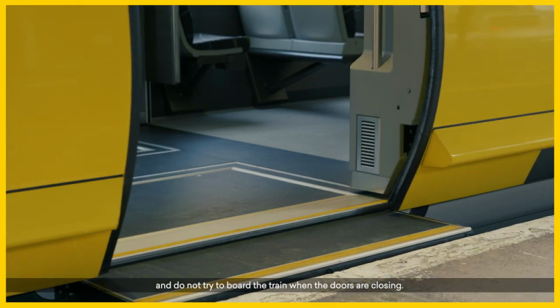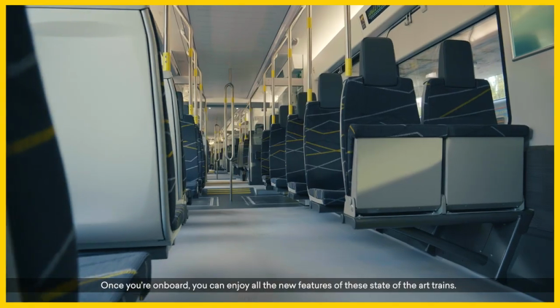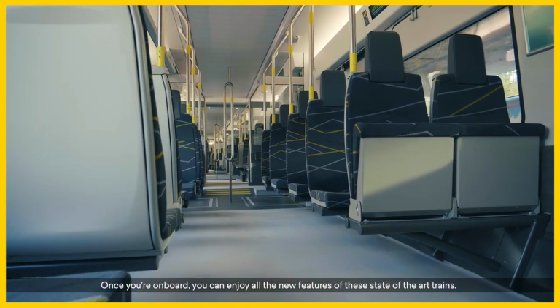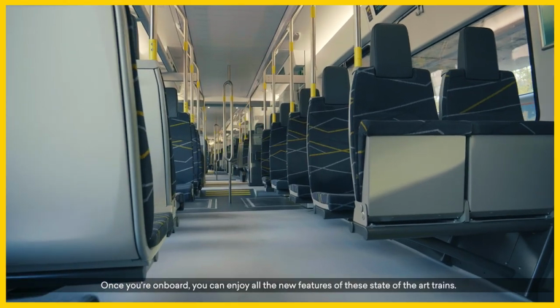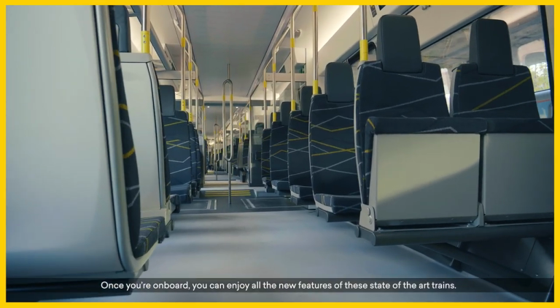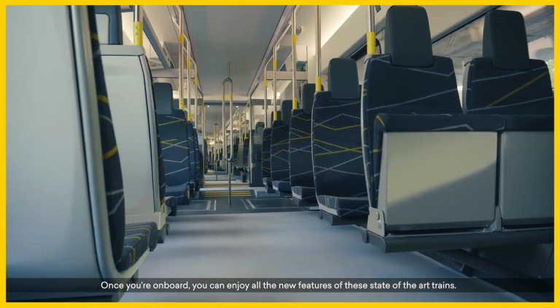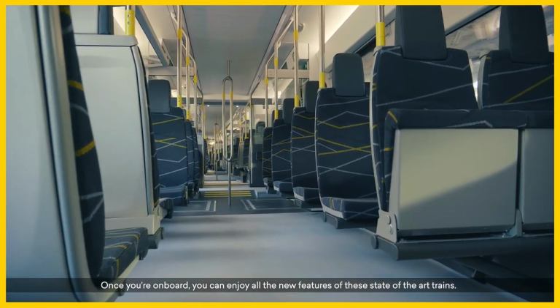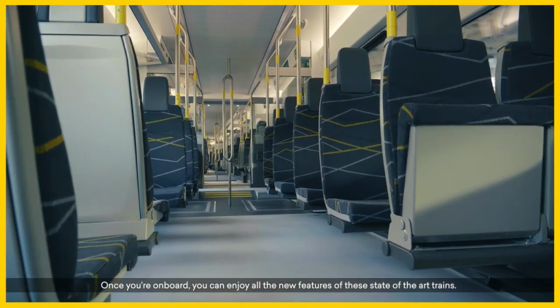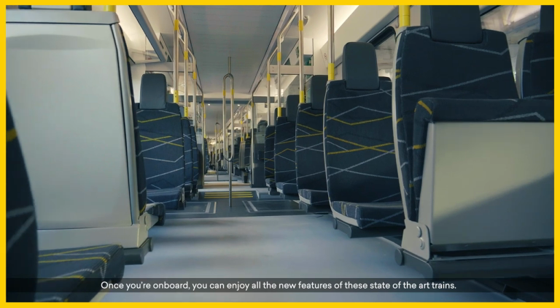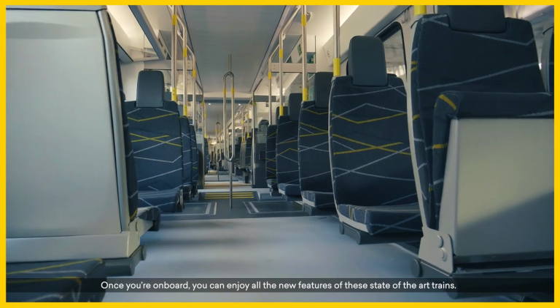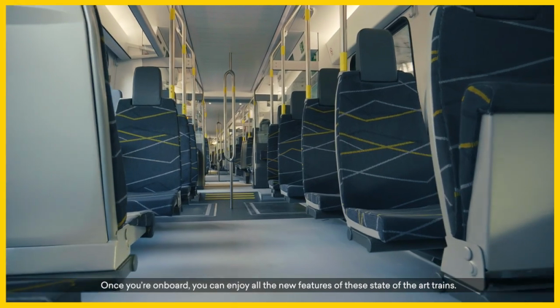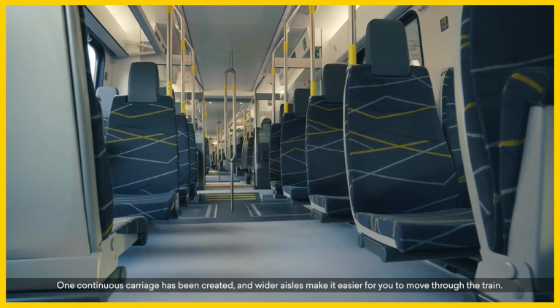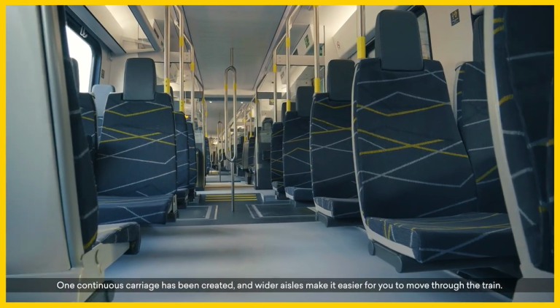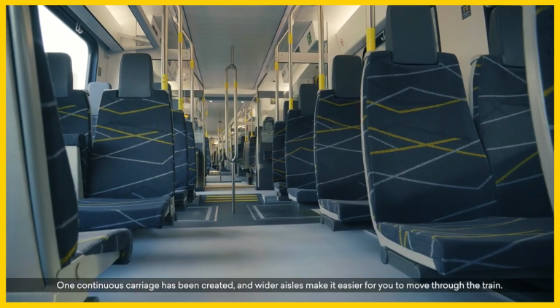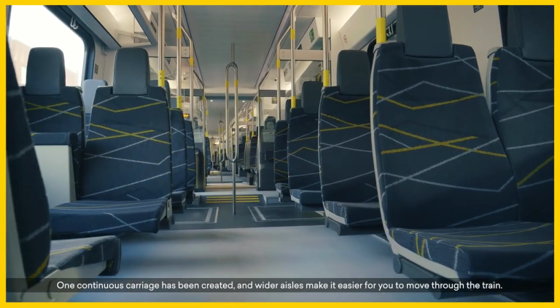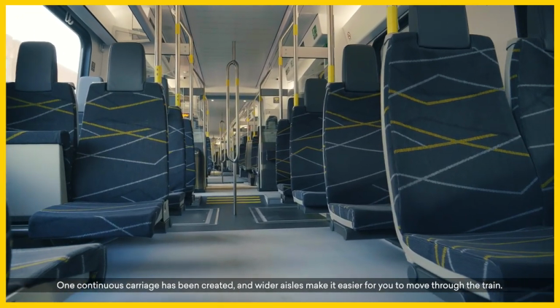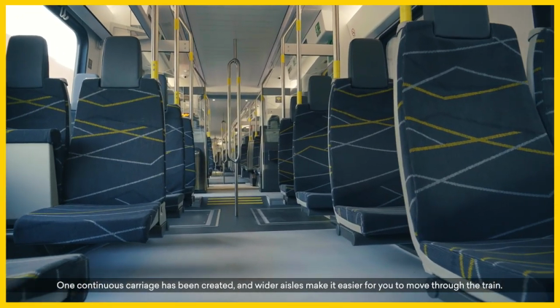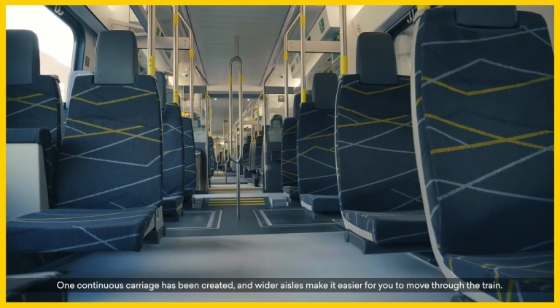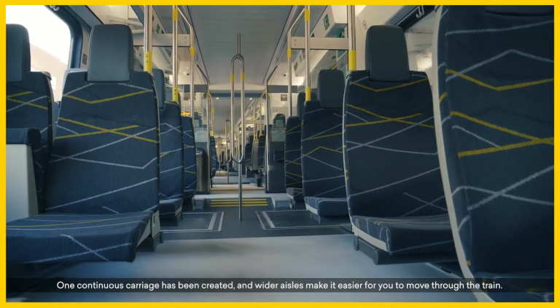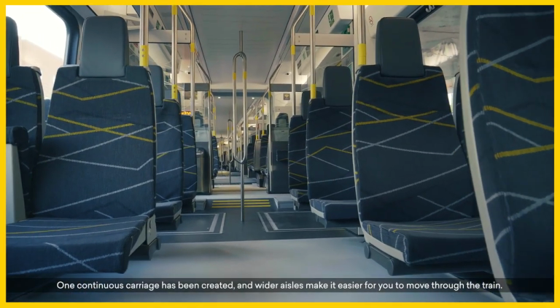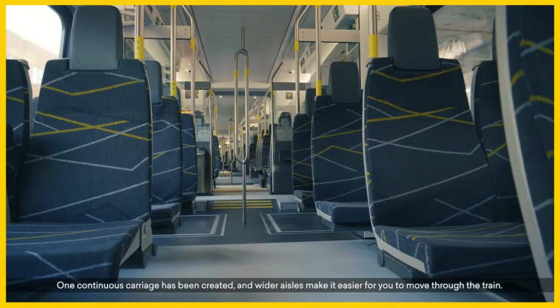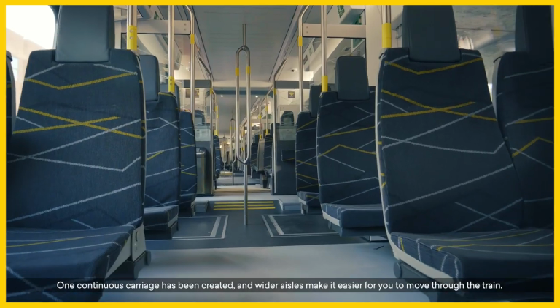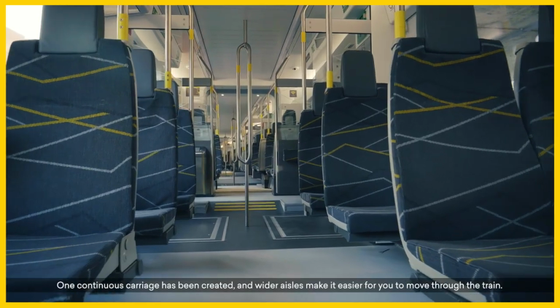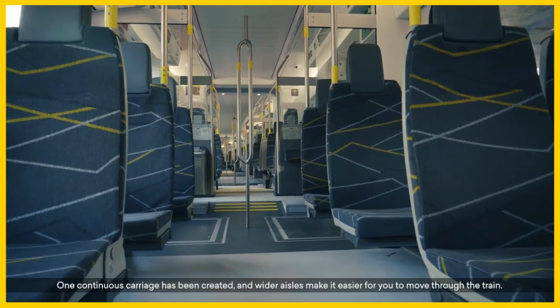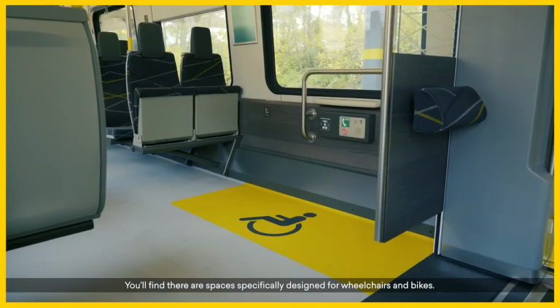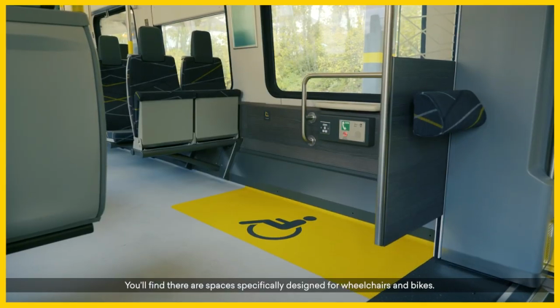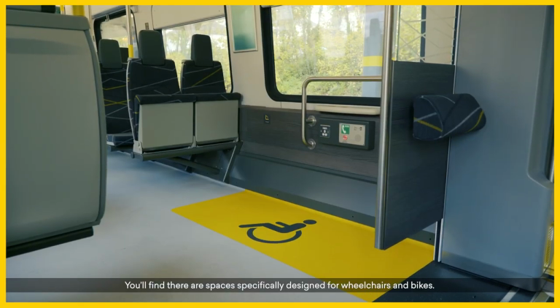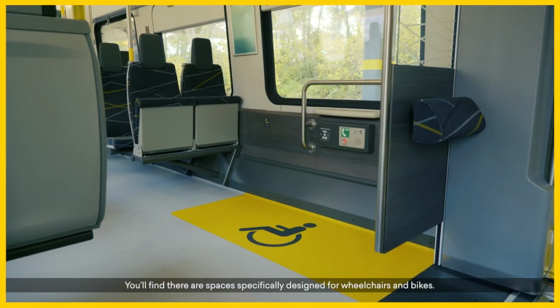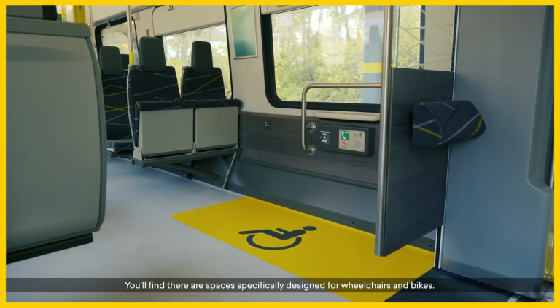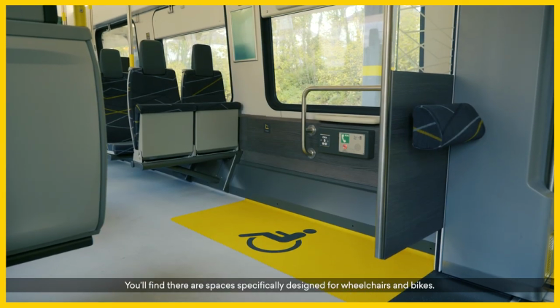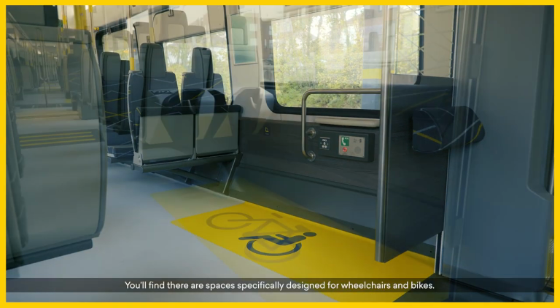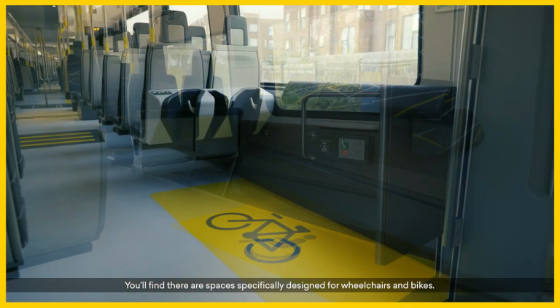Once you're on board, you can enjoy all the new features of these state-of-the-art trains. One continuous carriage has been created and wider aisles make it easier for you to move through the train. You'll find there are spaces specifically designed for wheelchairs and bikes.